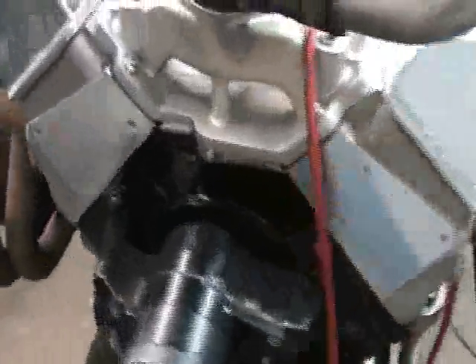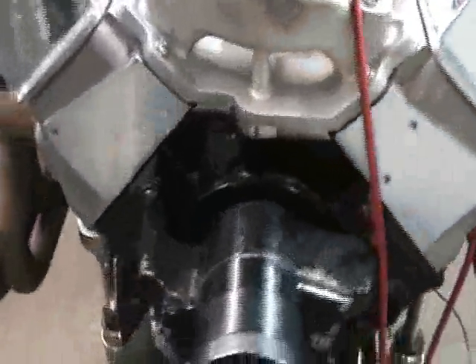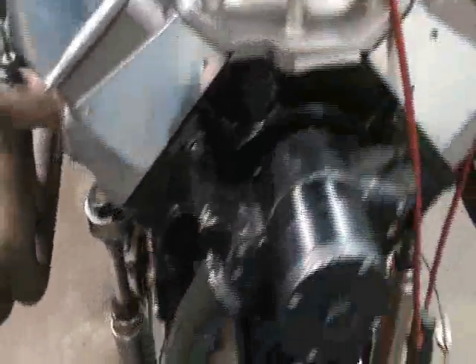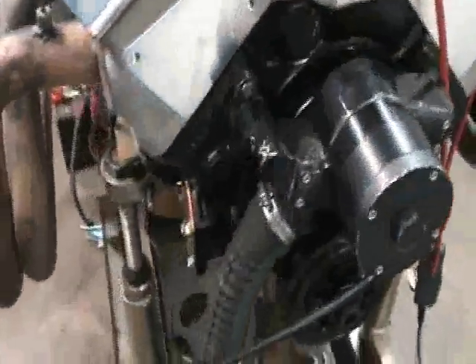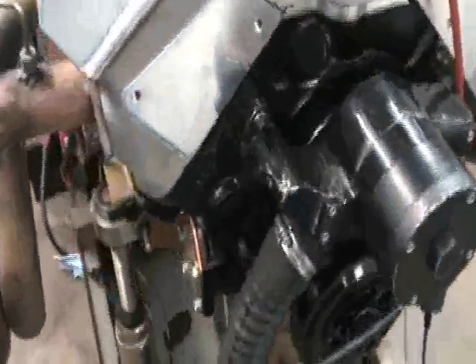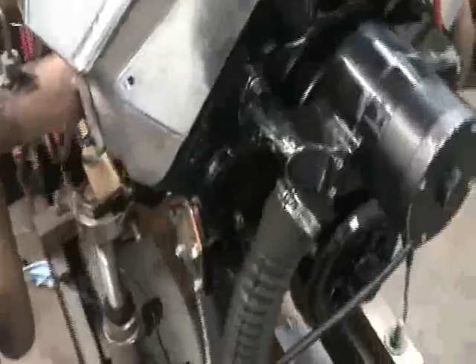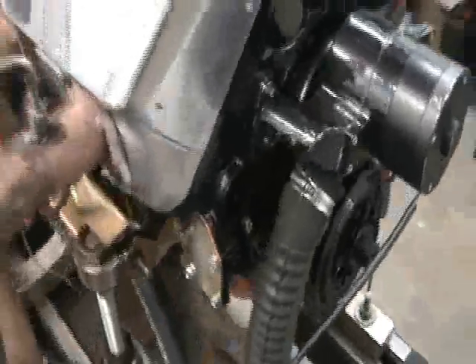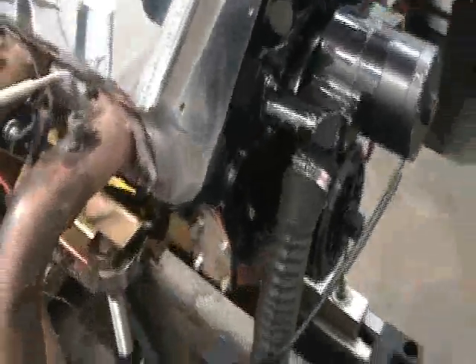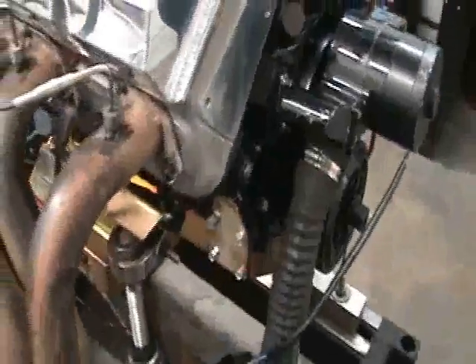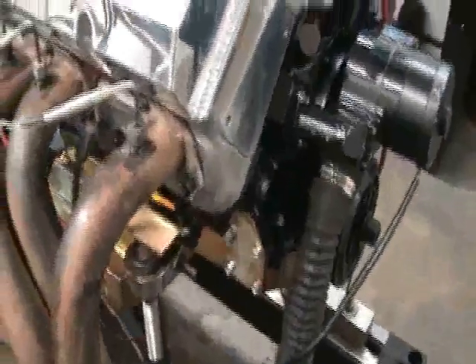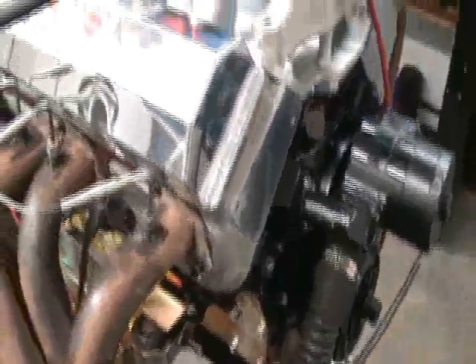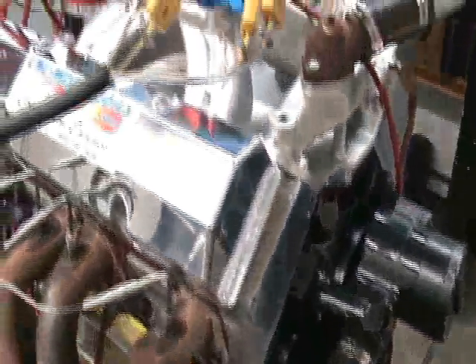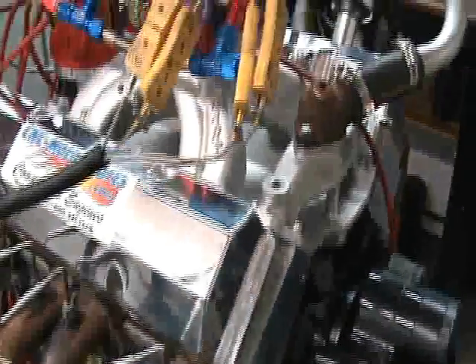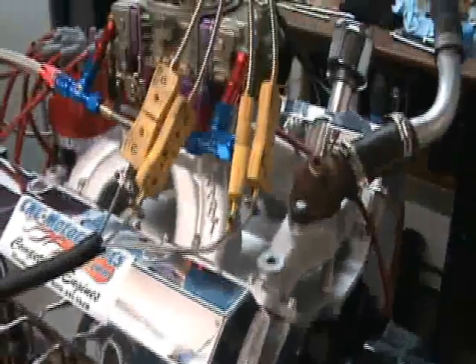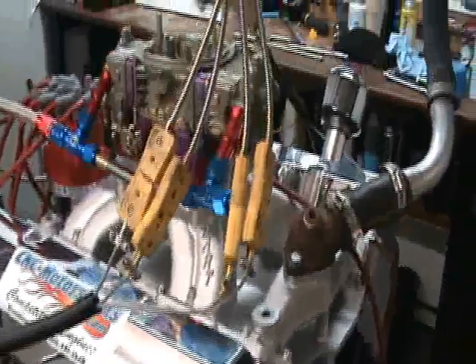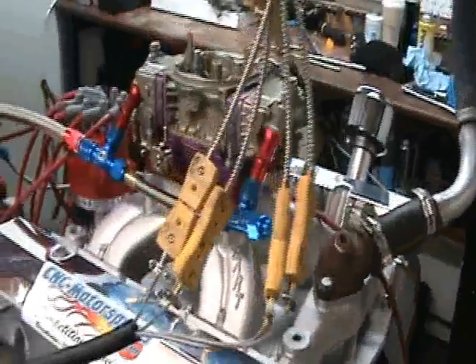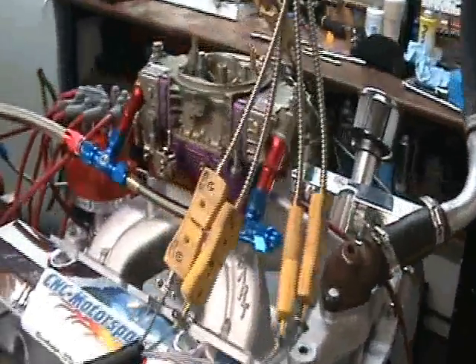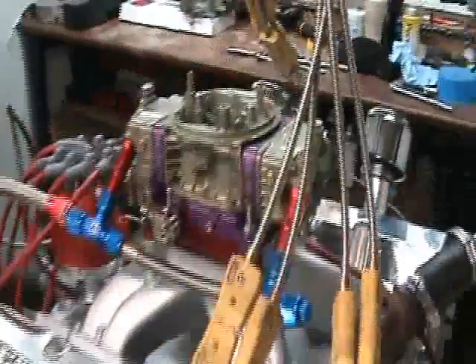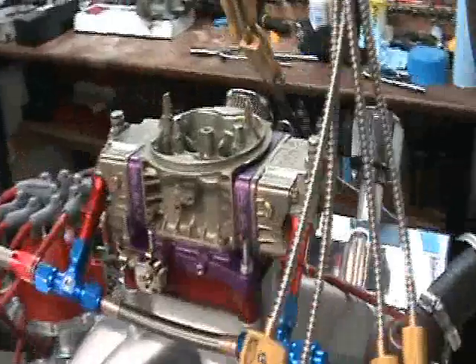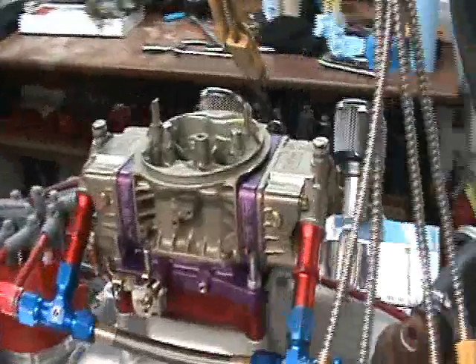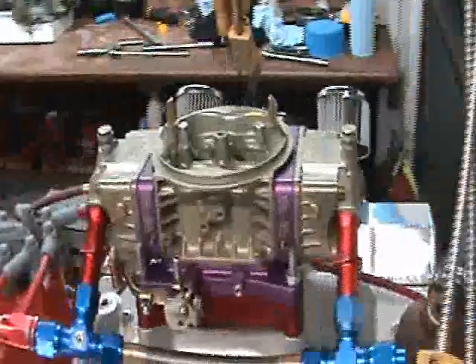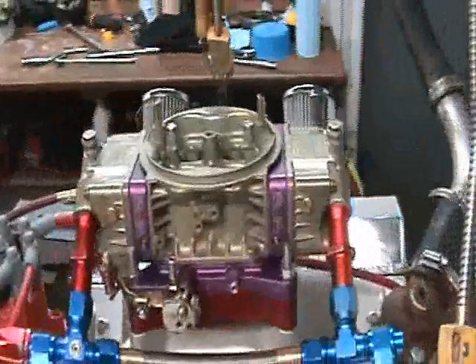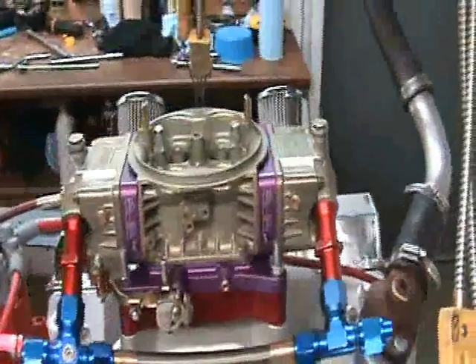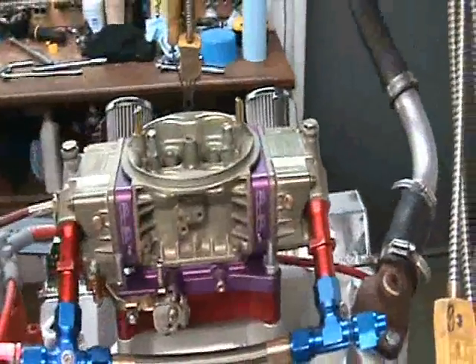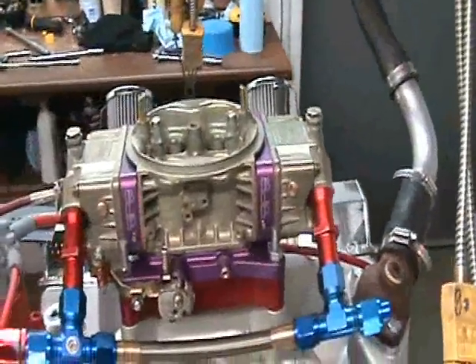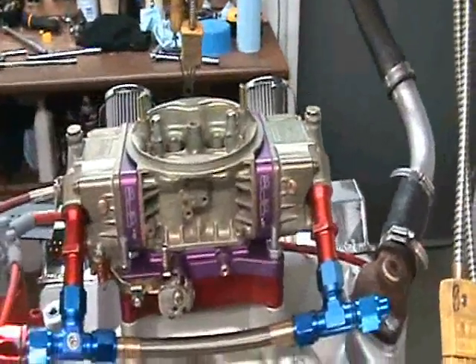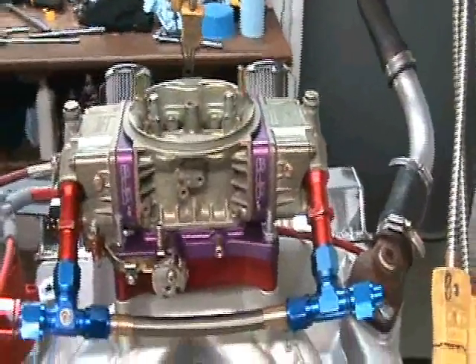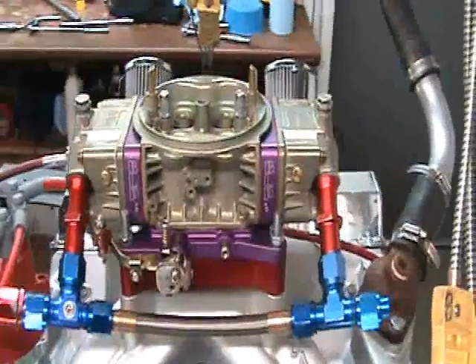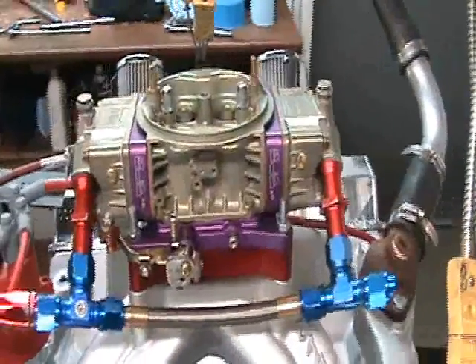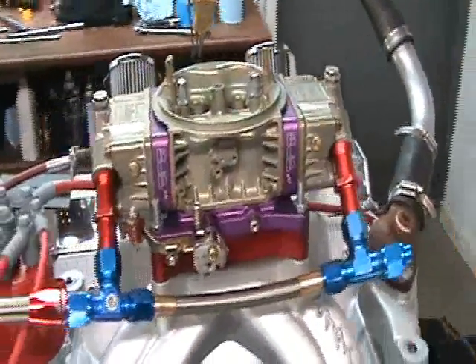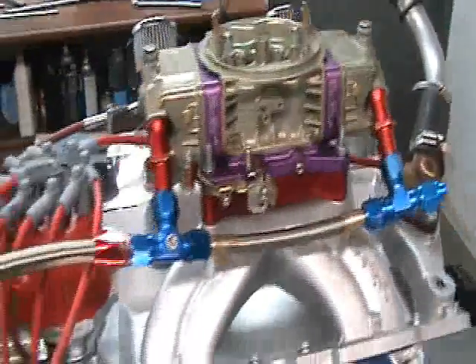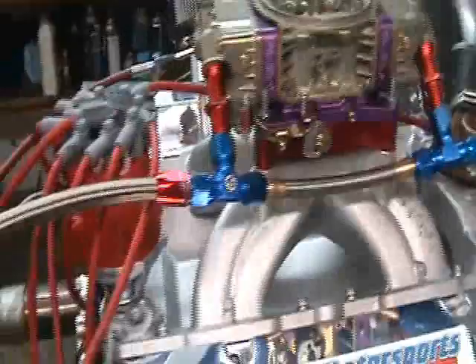This is a wet sump system, 8-quart pan, double kick out. We ran this motor on alcohol — VLP — it's a custom carburetor spec'd out for this motor, and an MSD distributor.